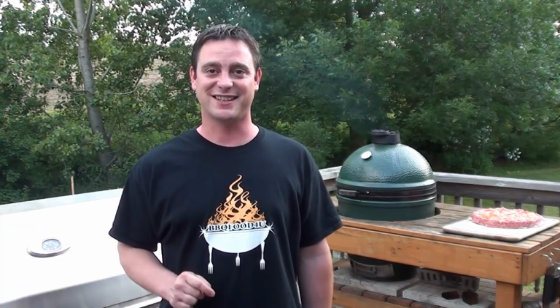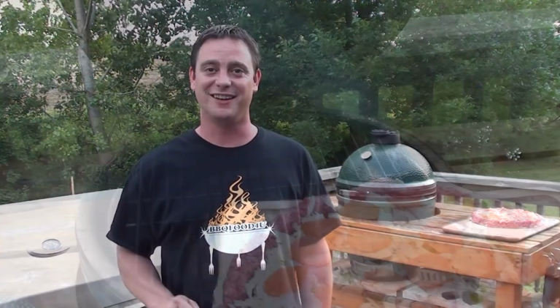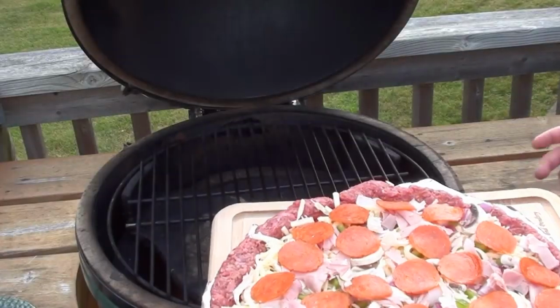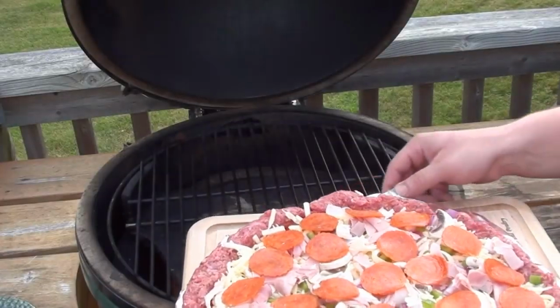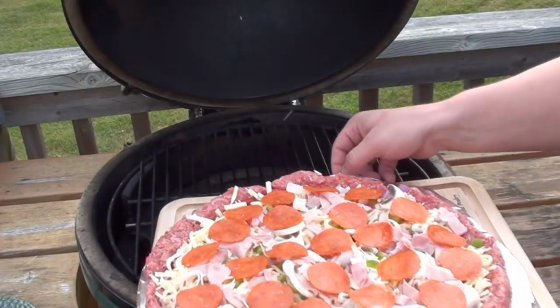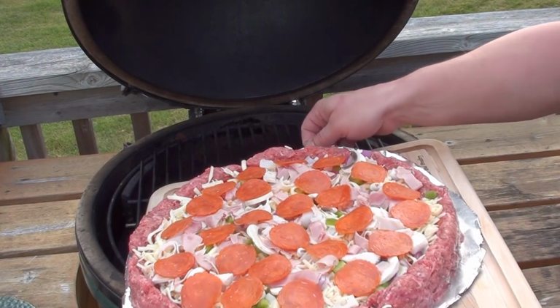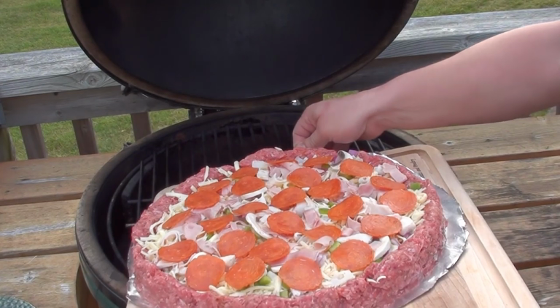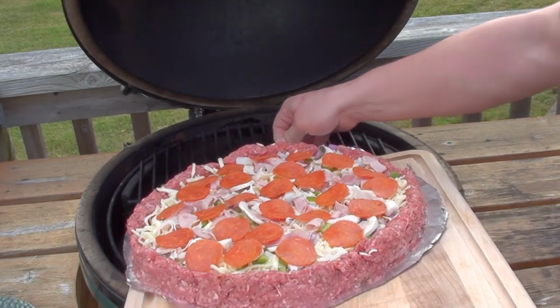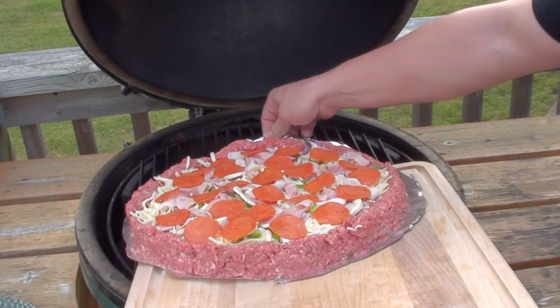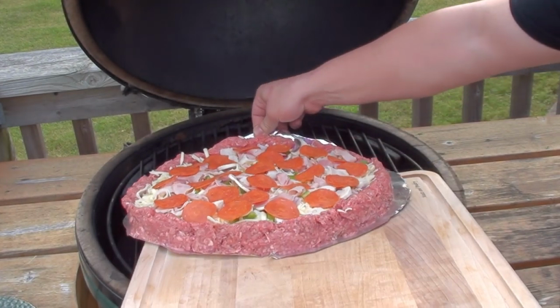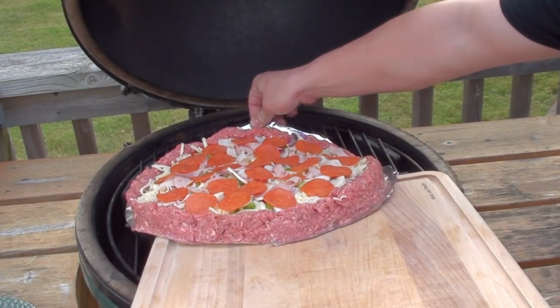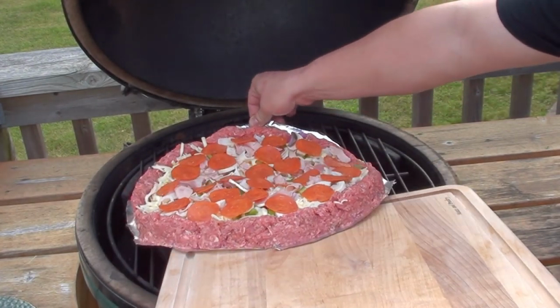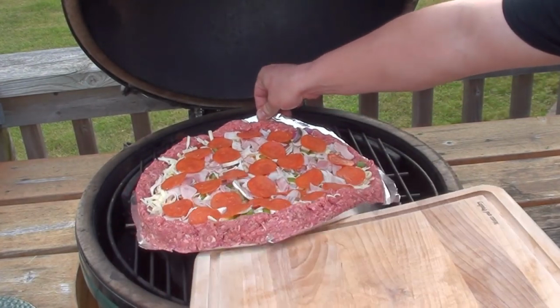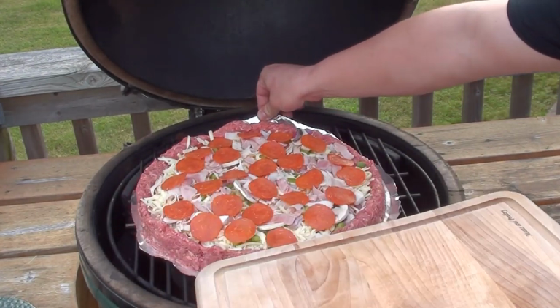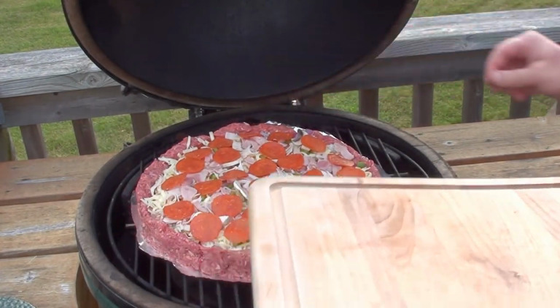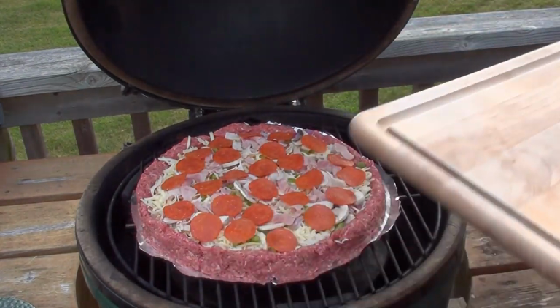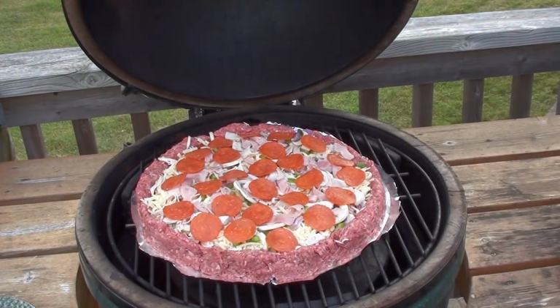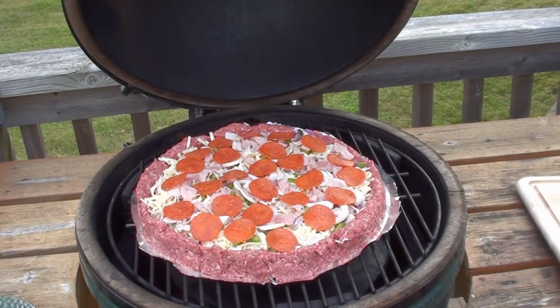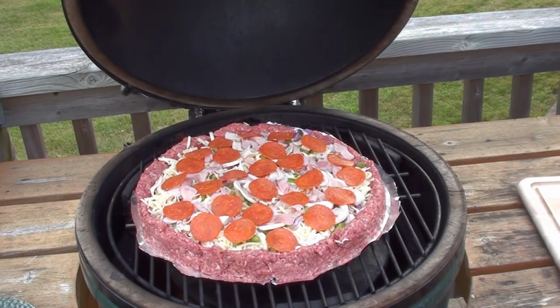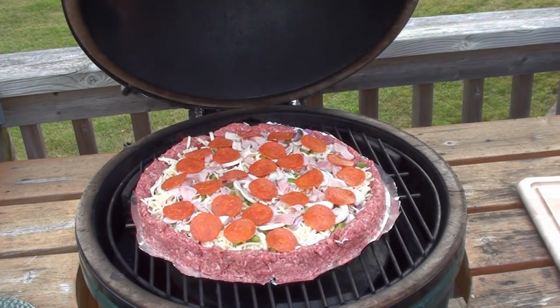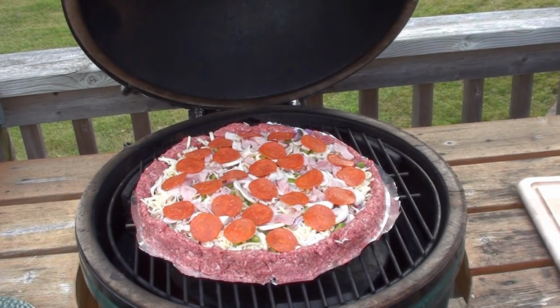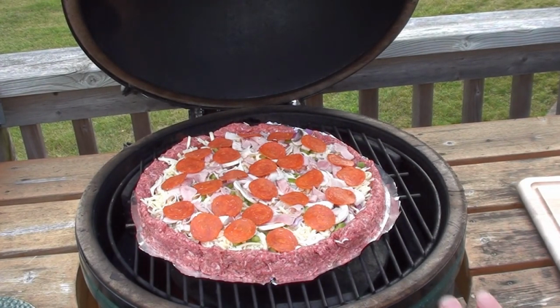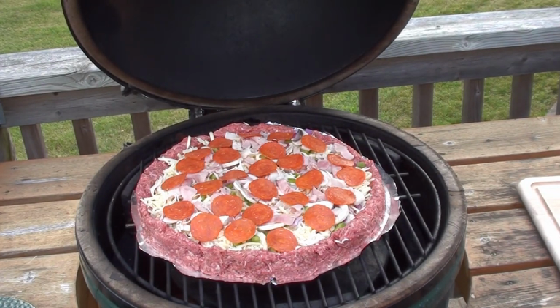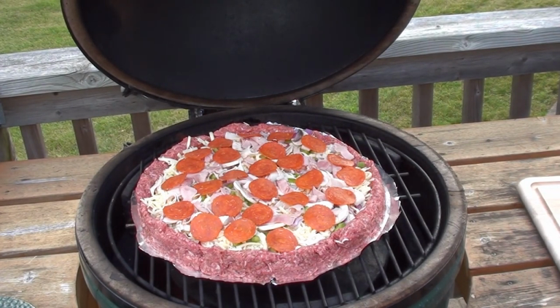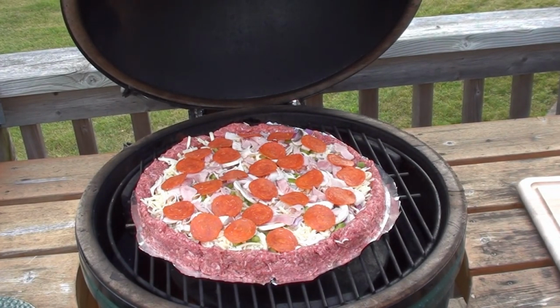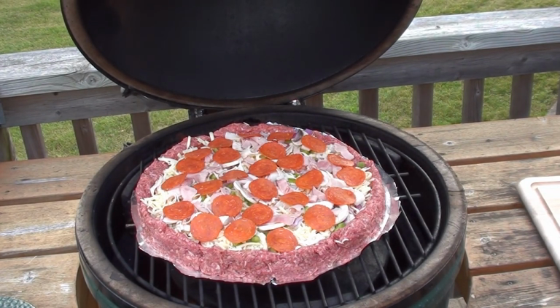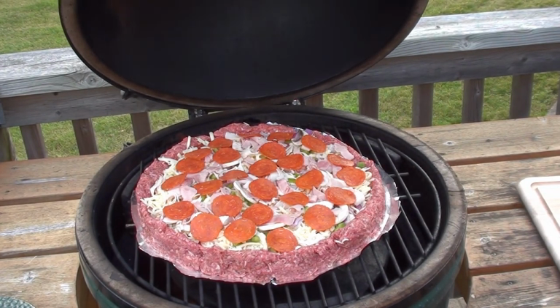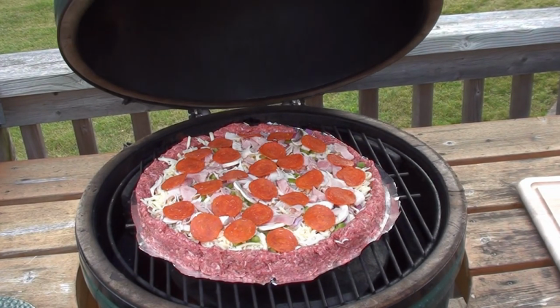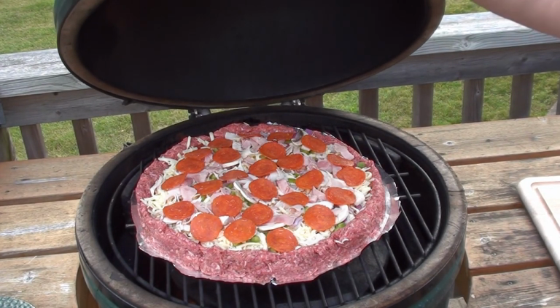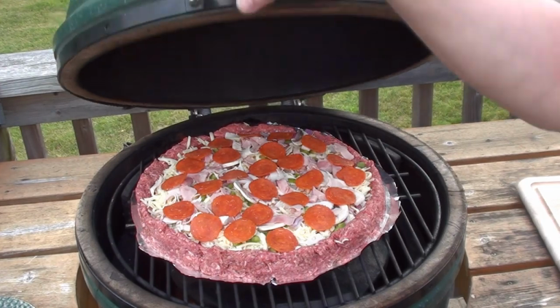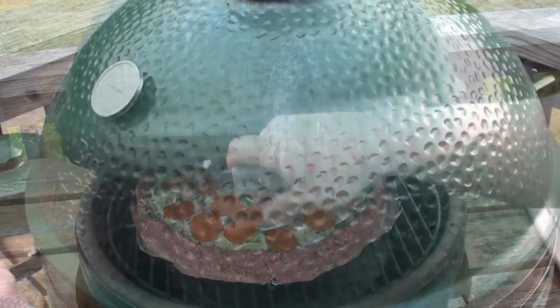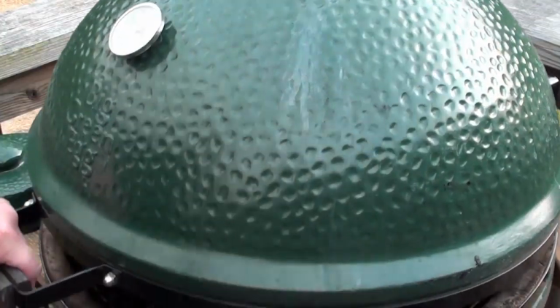To get it on the grill, simply slide it off the cutting board using the tin foil. Shut the lid and we'll let this cook for 45 minutes to an hour and check the temperatures.